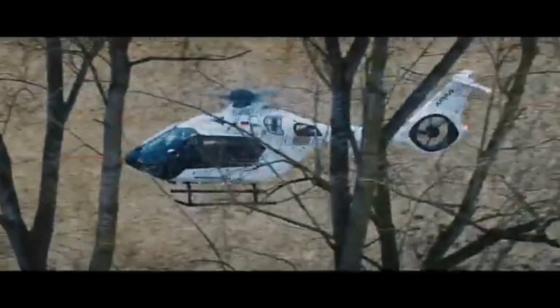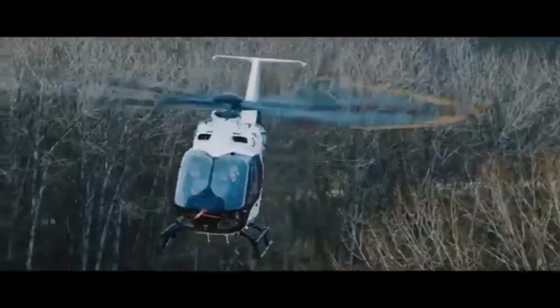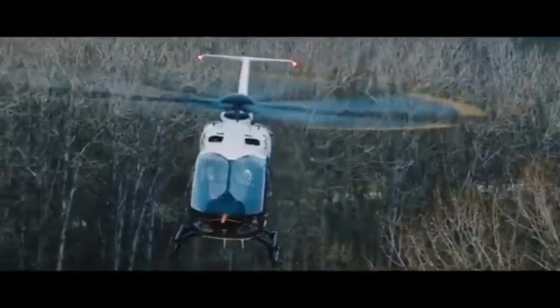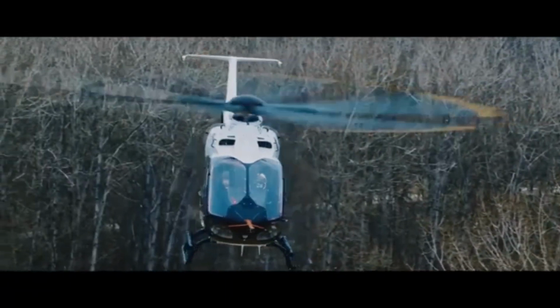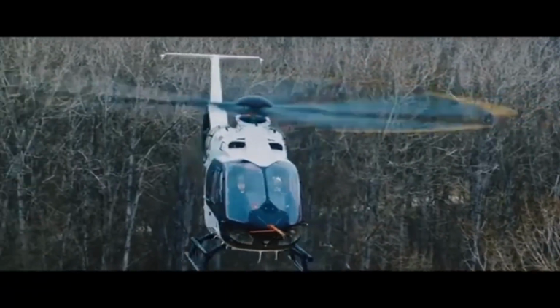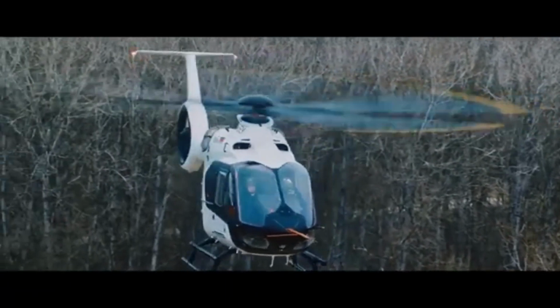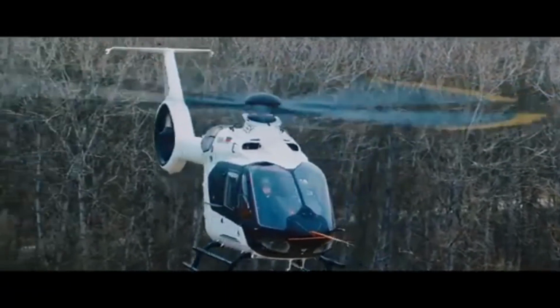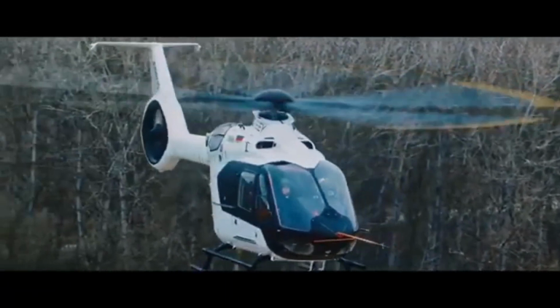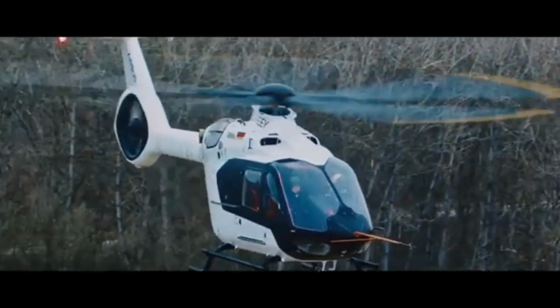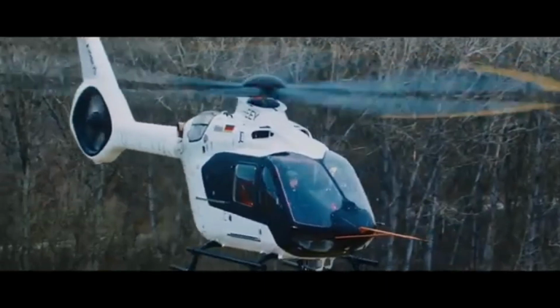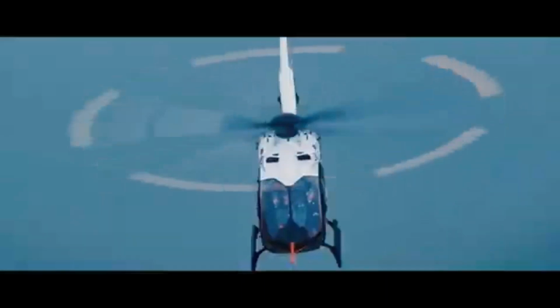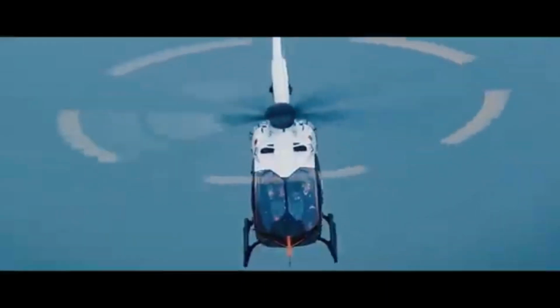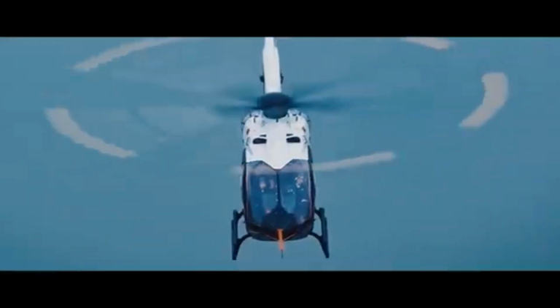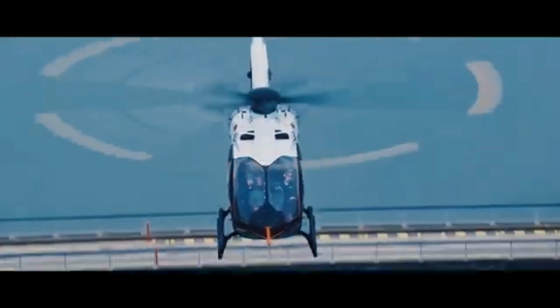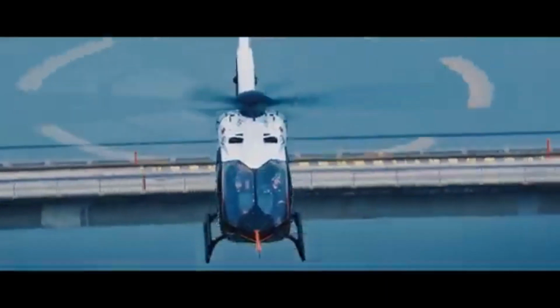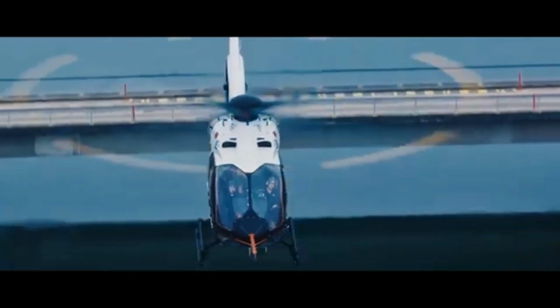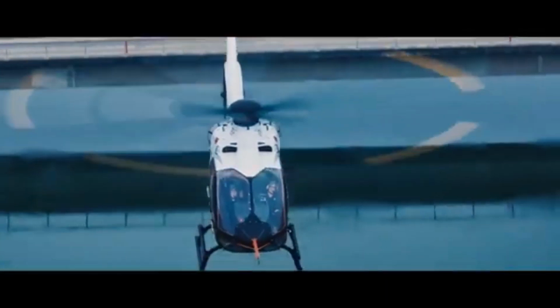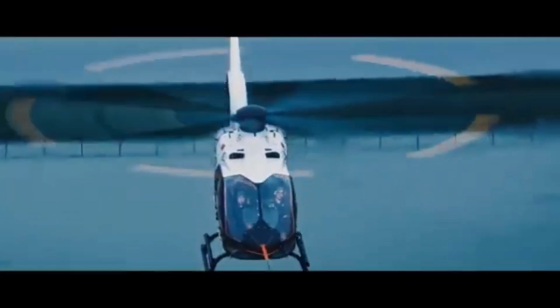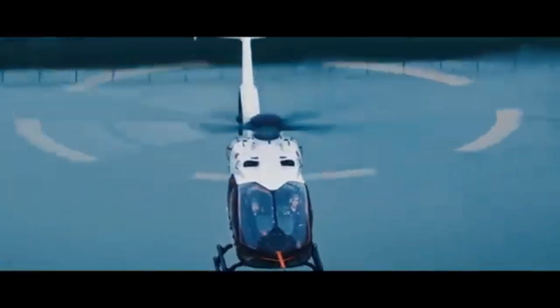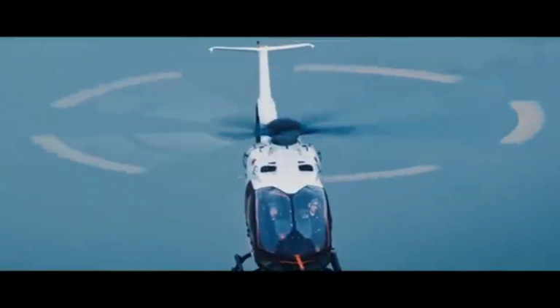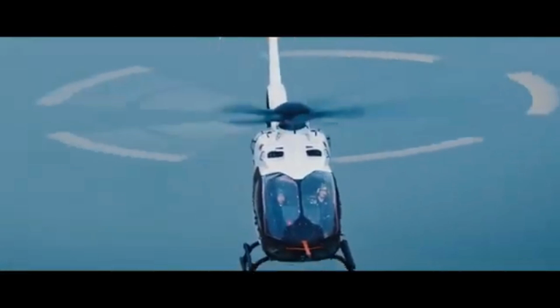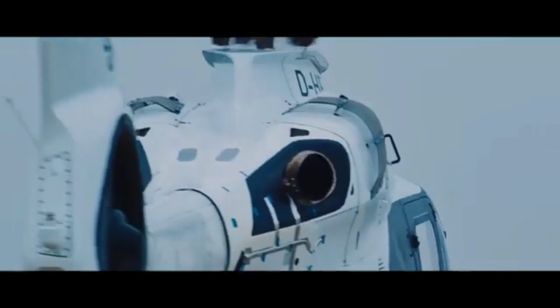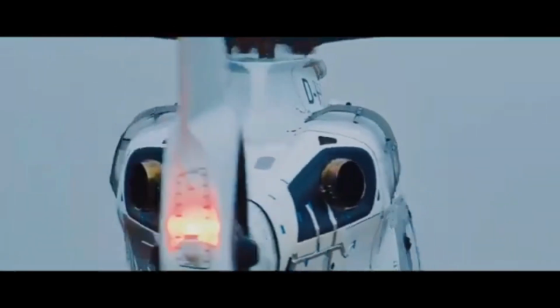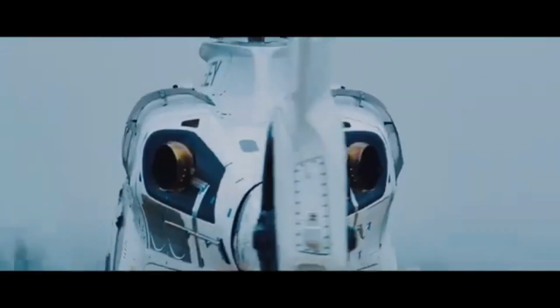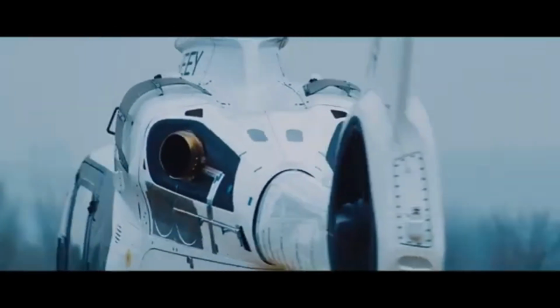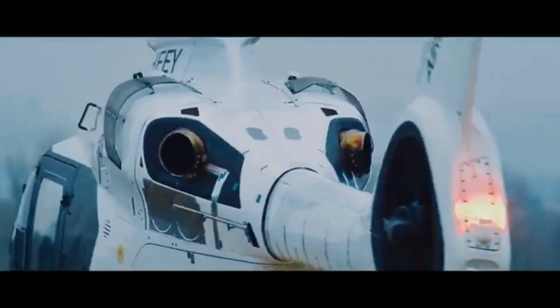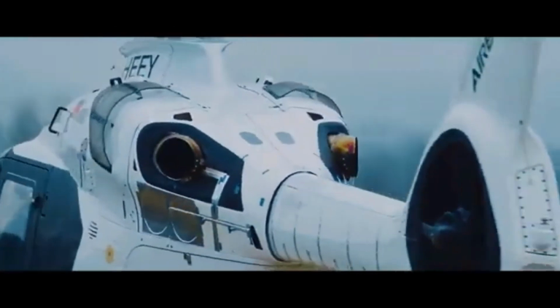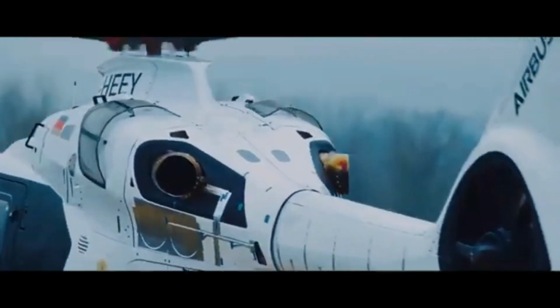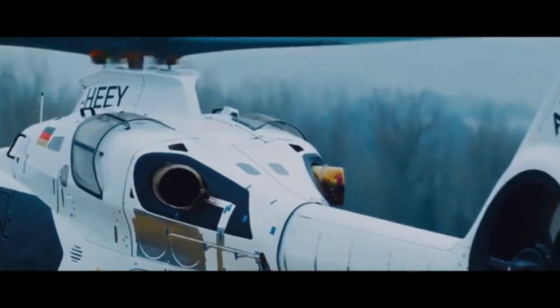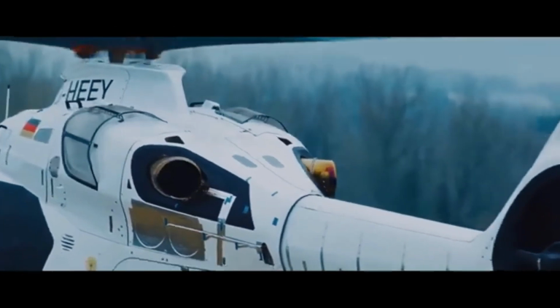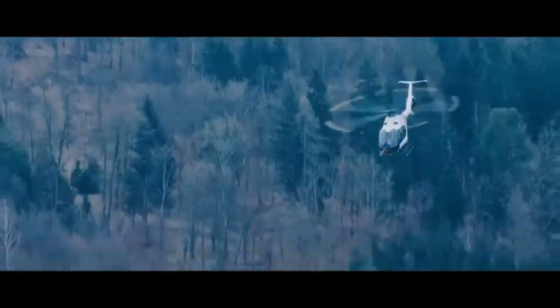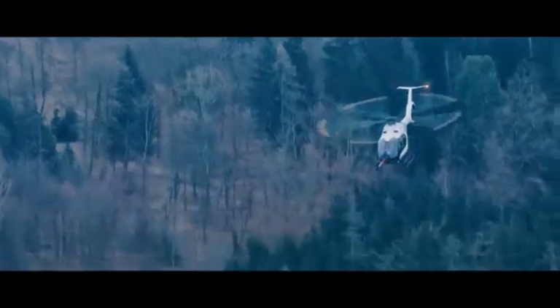What do you think about the Airbus H140? Let me know in the comments. And don't forget to like, subscribe, and hit that notification bell for more awesome aviation content. See you in the next one.